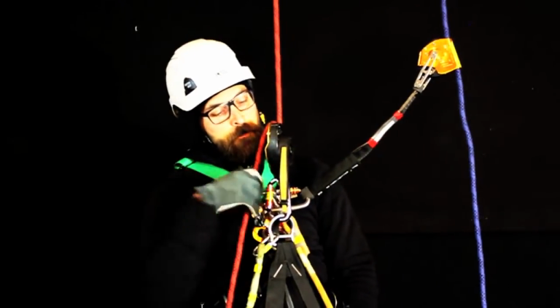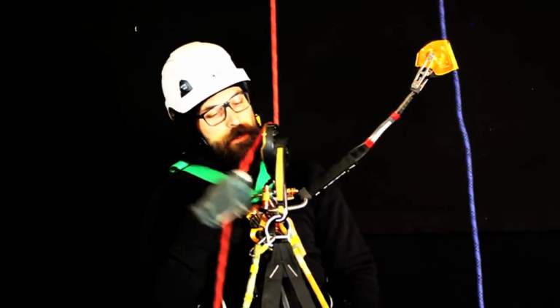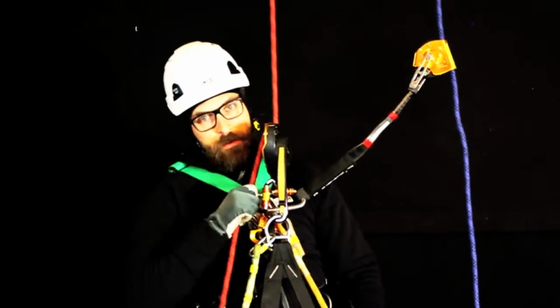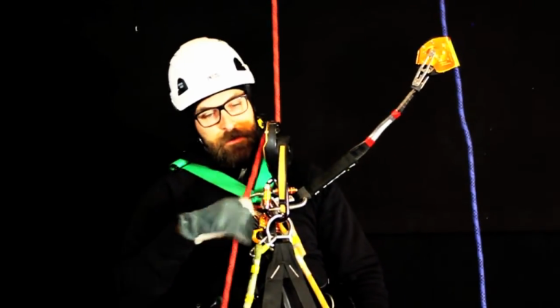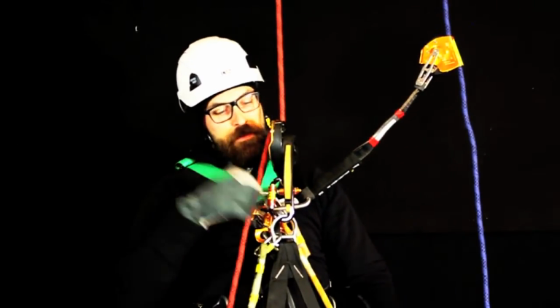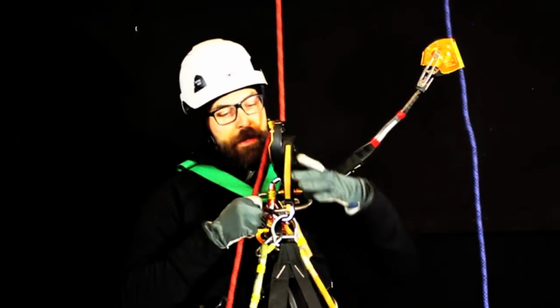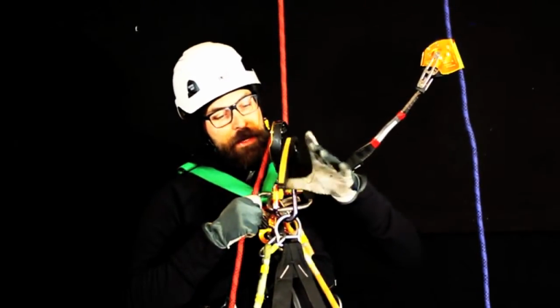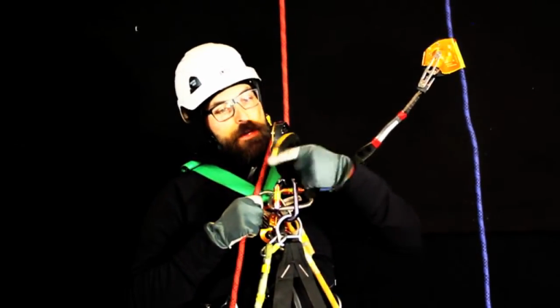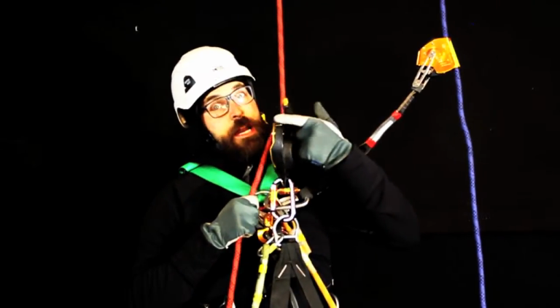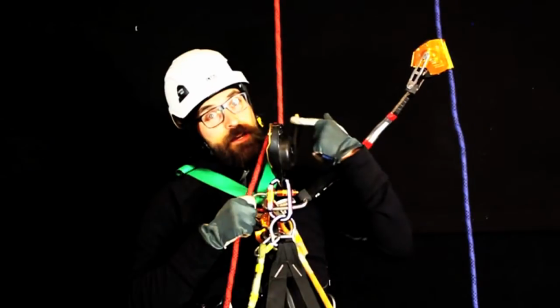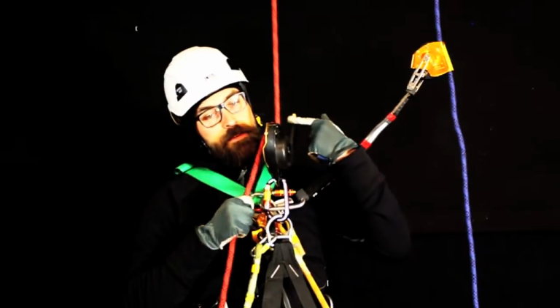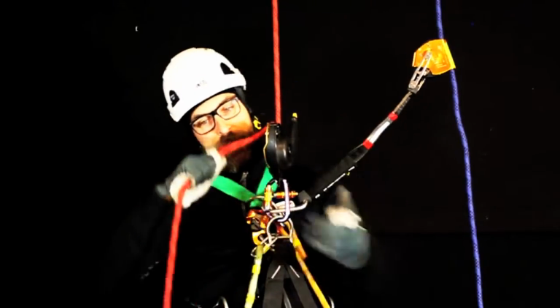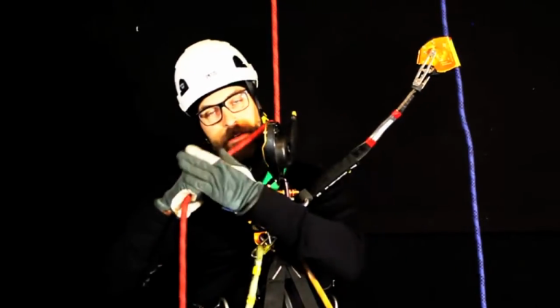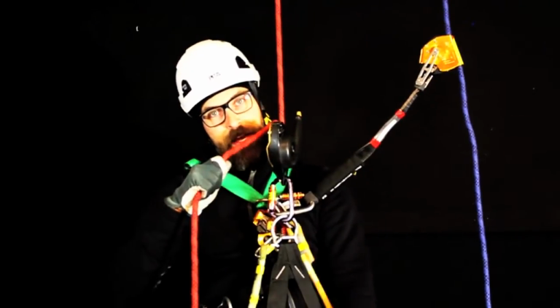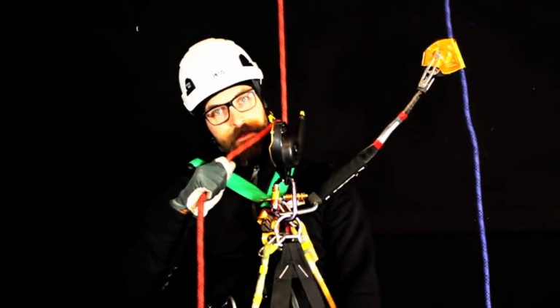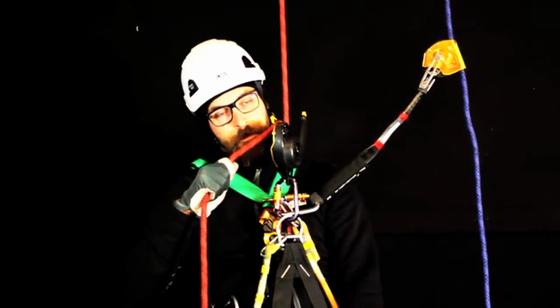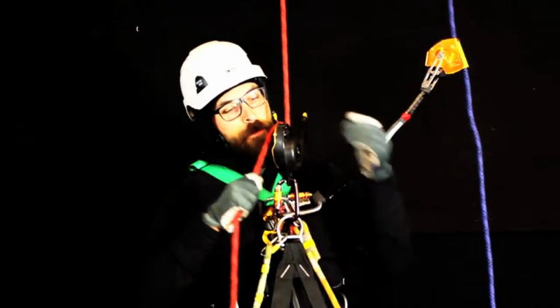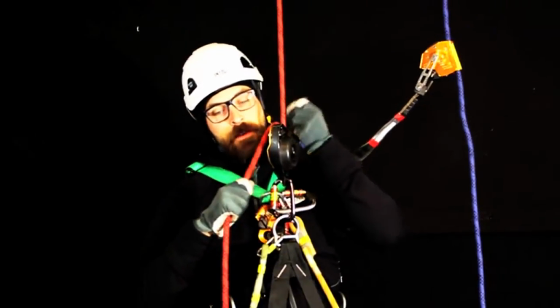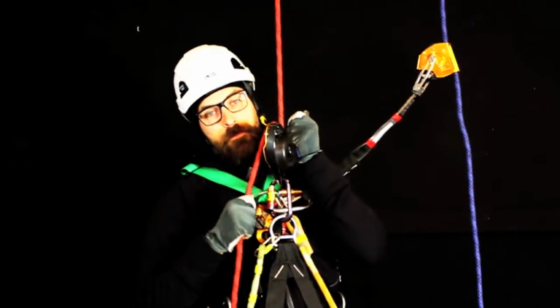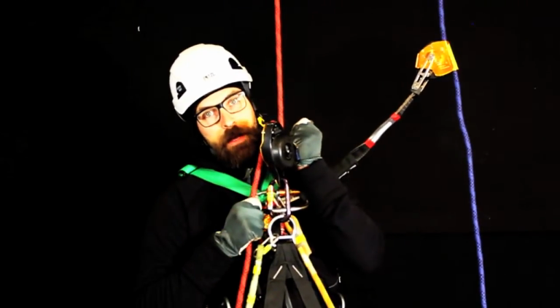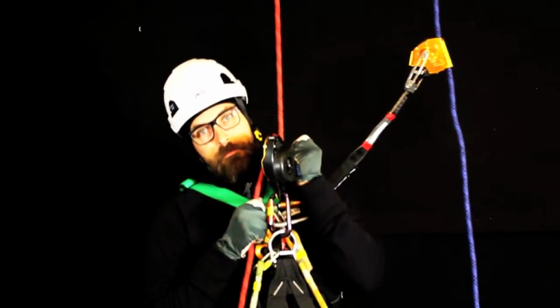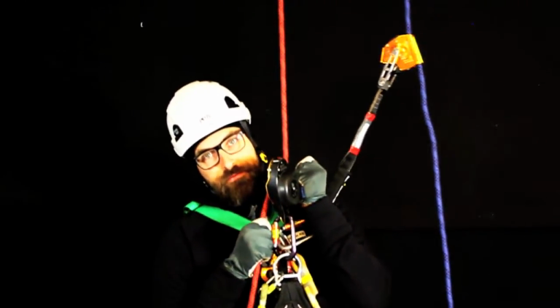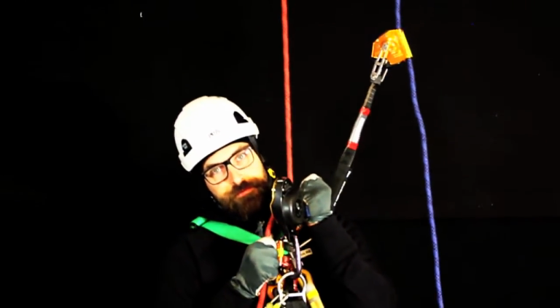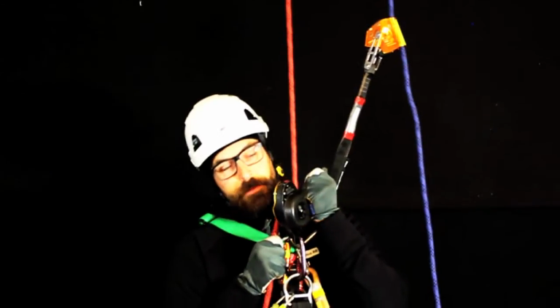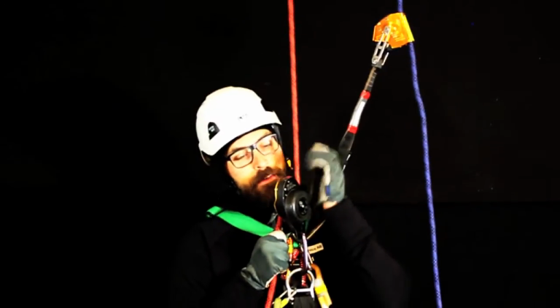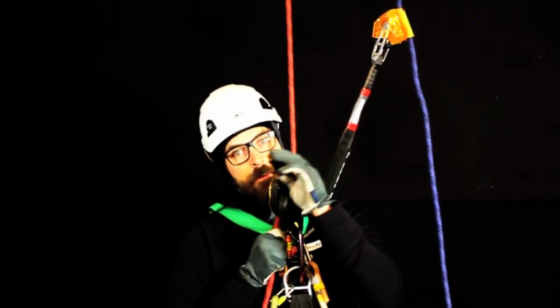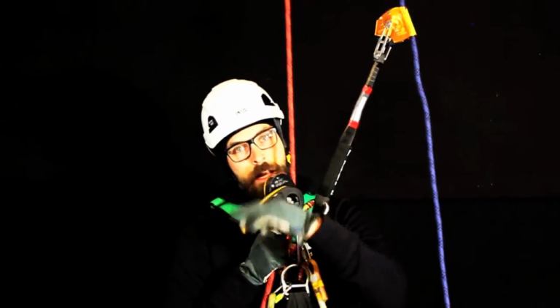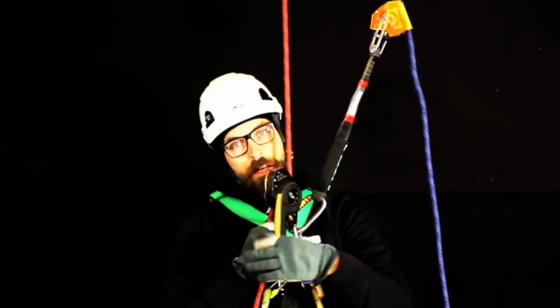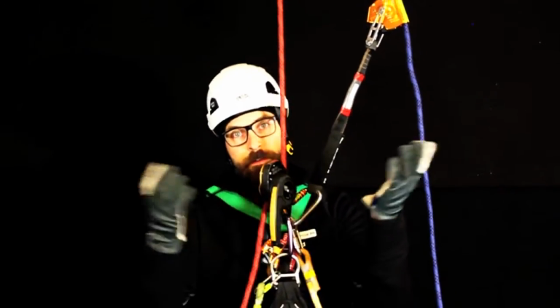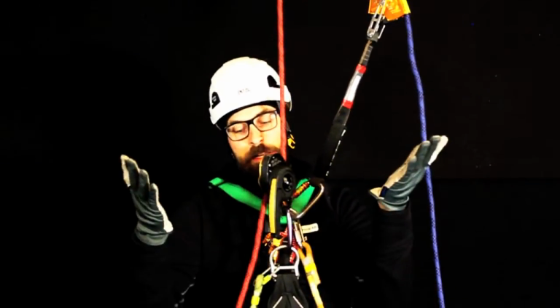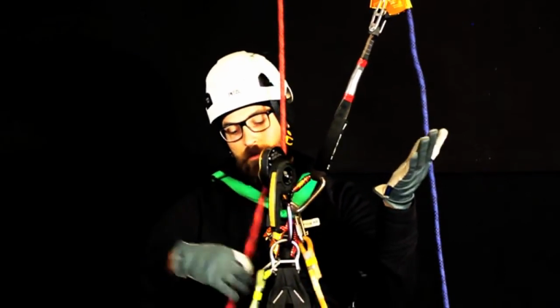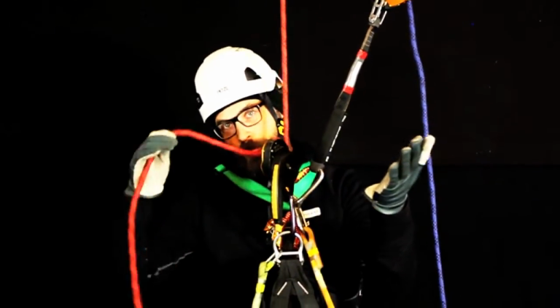But as soon as you want to go somewhere and you want to unlock this thing, then you need to have a hand on this rope. Go down. Lock it off when you let go of the rope.